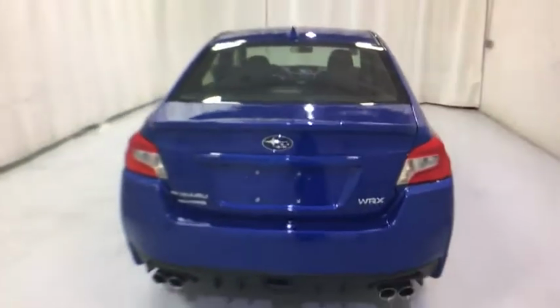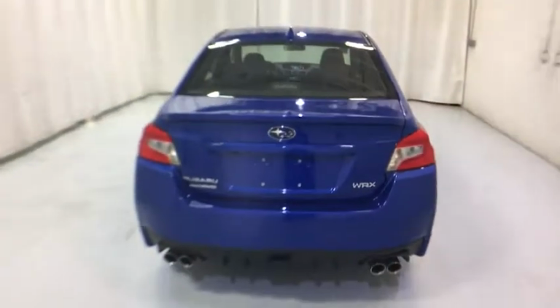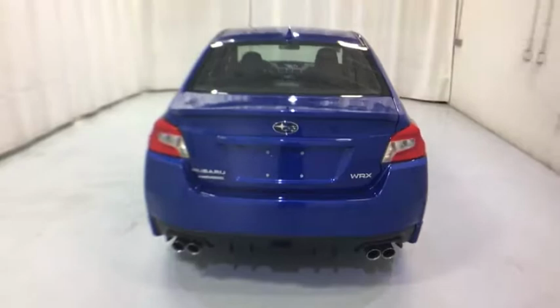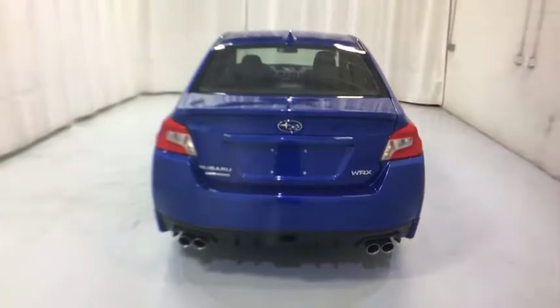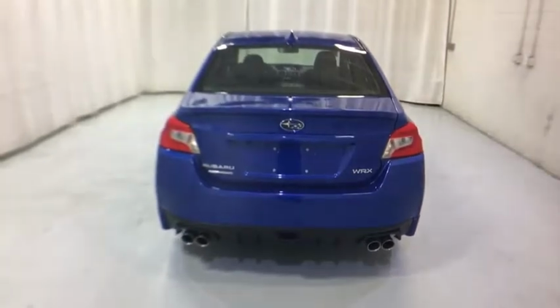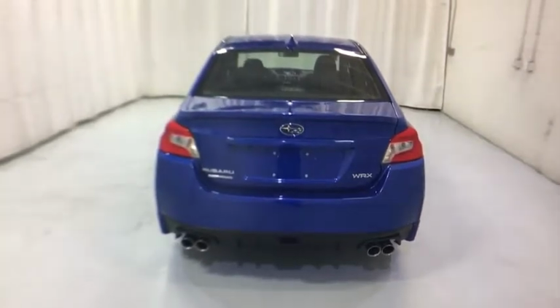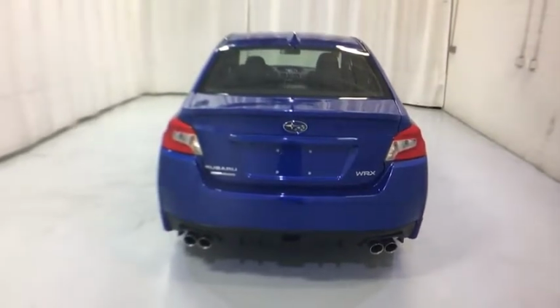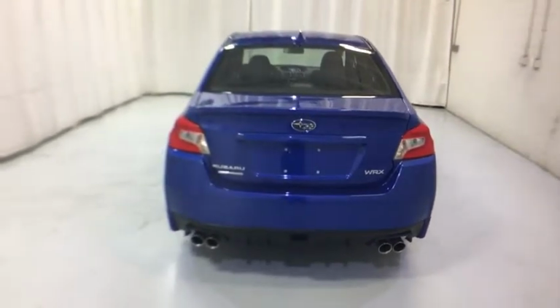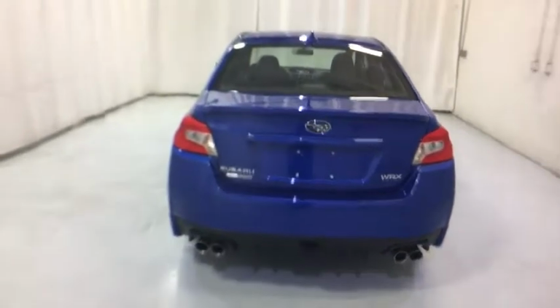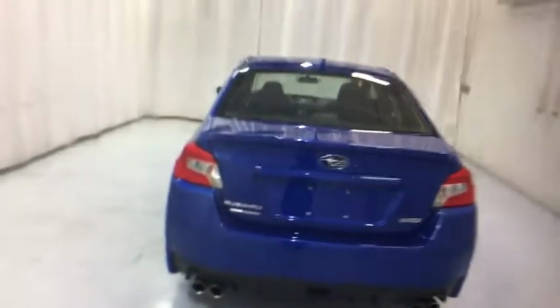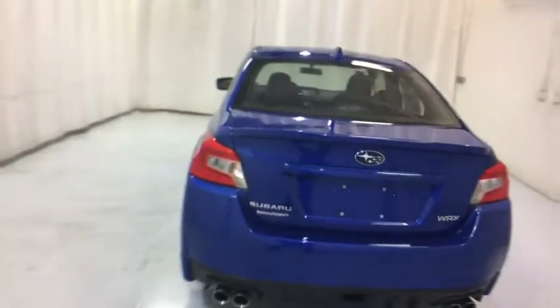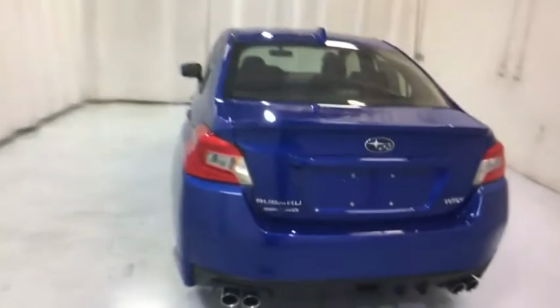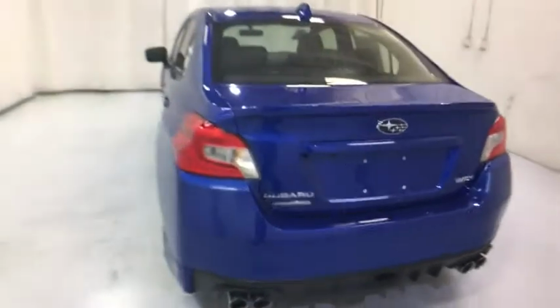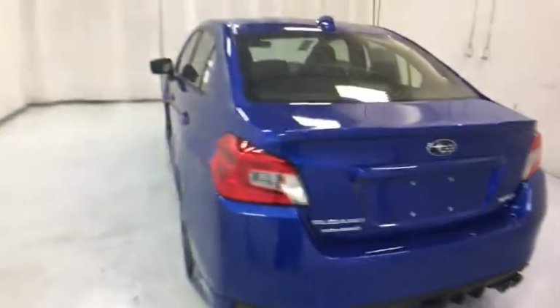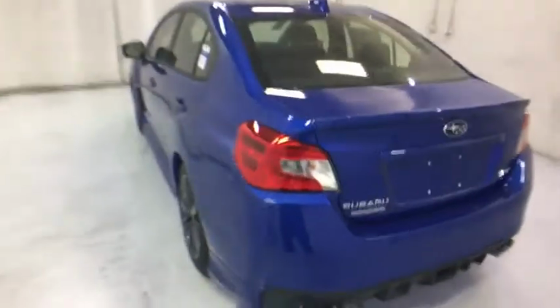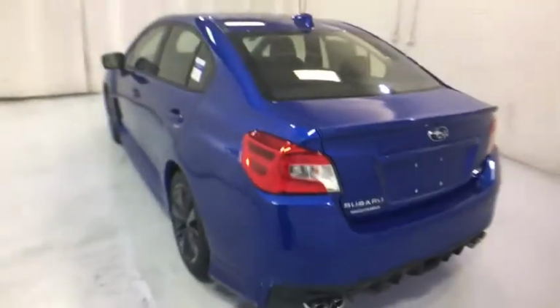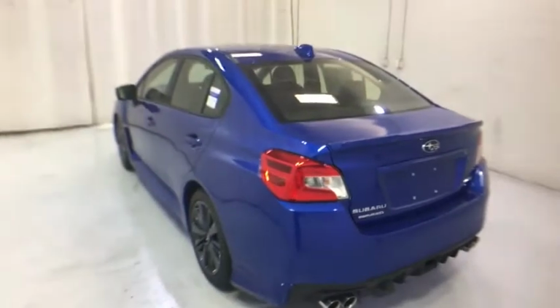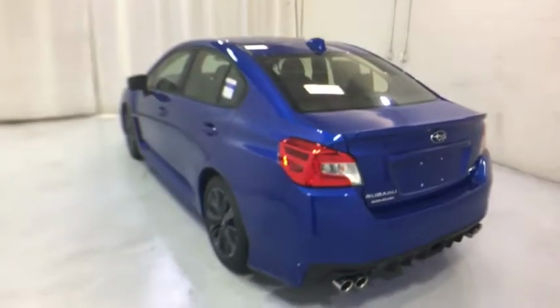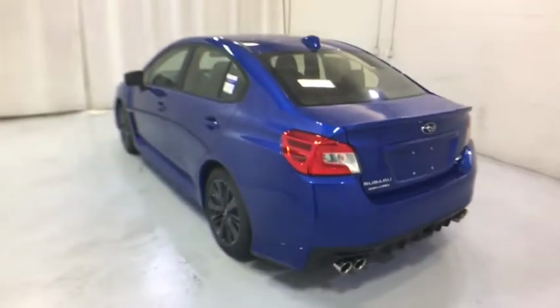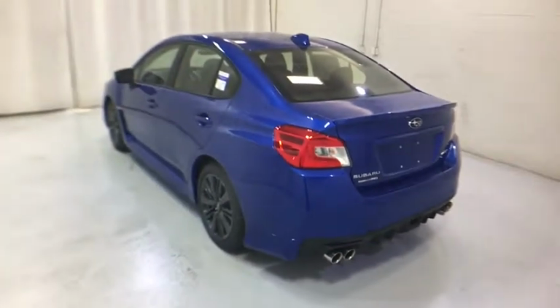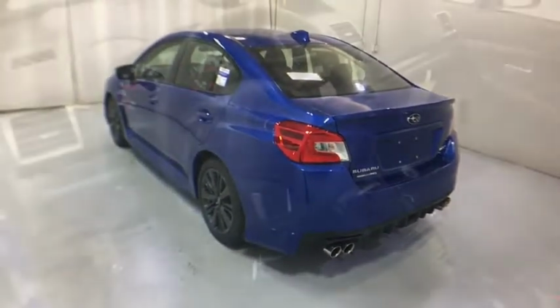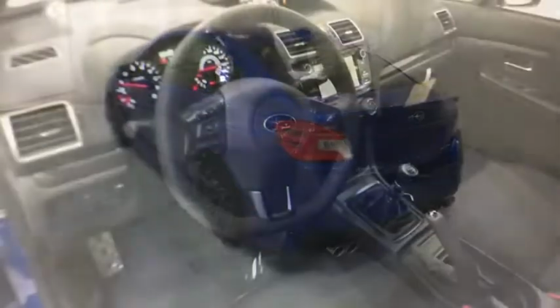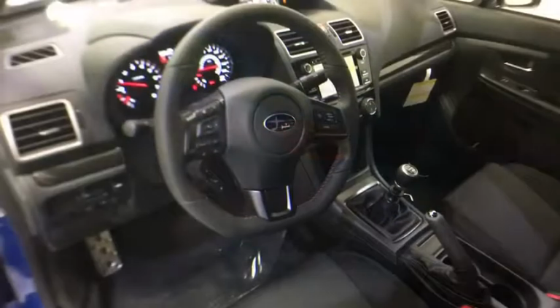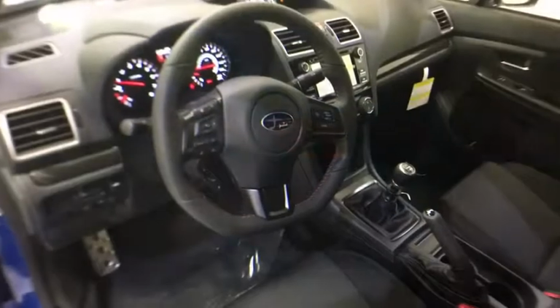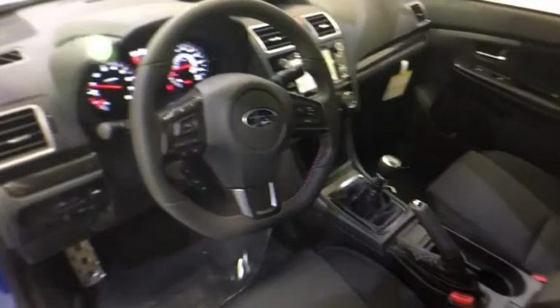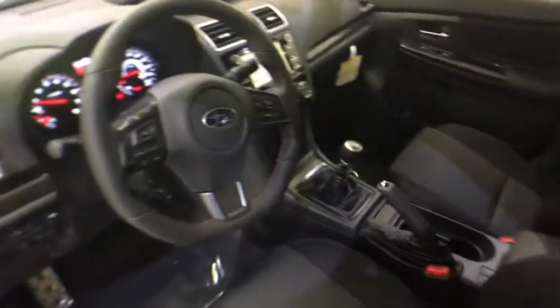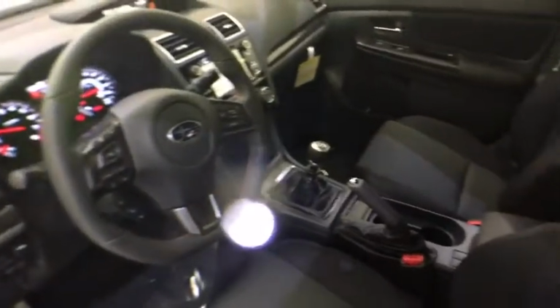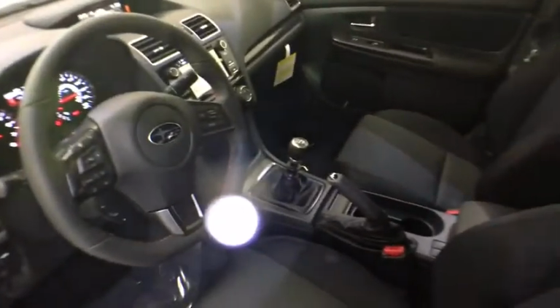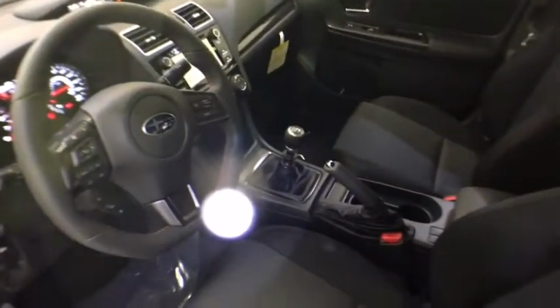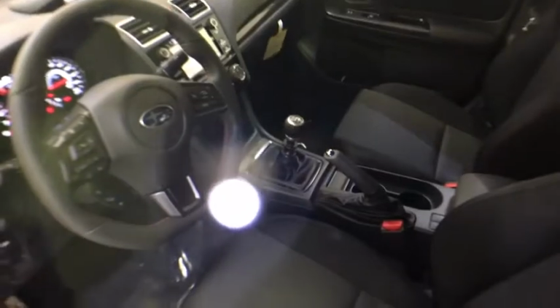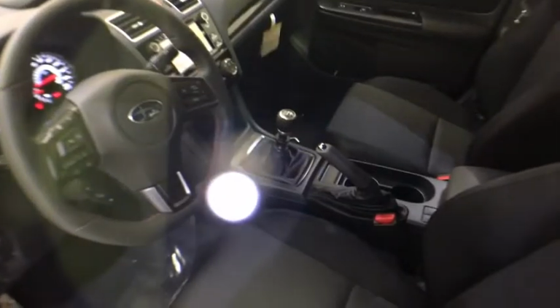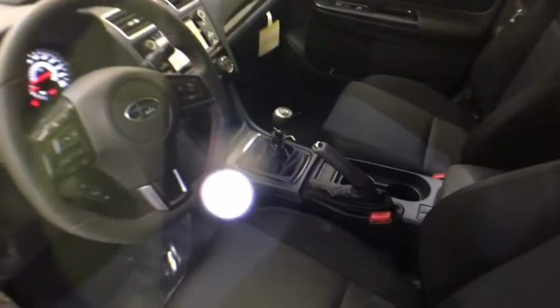Leather-wrapped steering wheel, adjustable steering wheel, power steering, cruise control, floor mats, aluminum wheels, four-wheel disc brakes, climate control, AM-FM stereo radio, rear defrost, CD player.